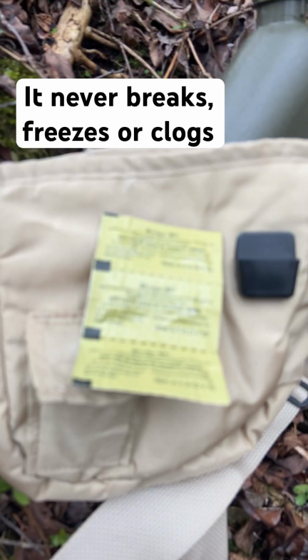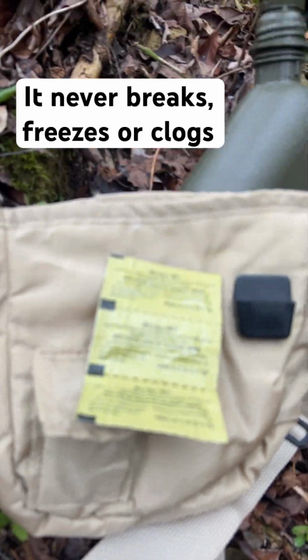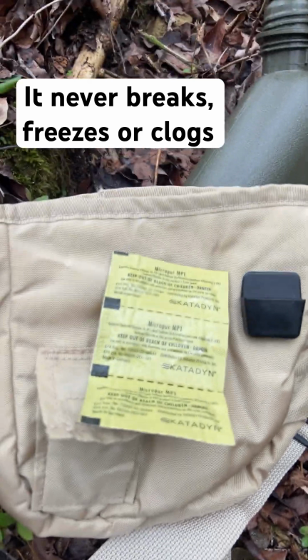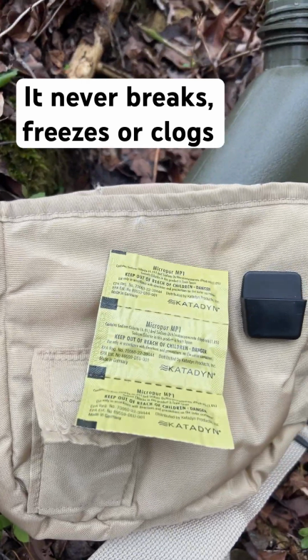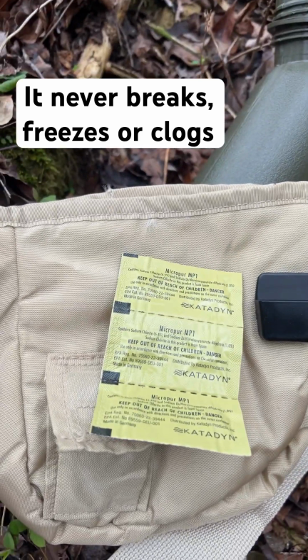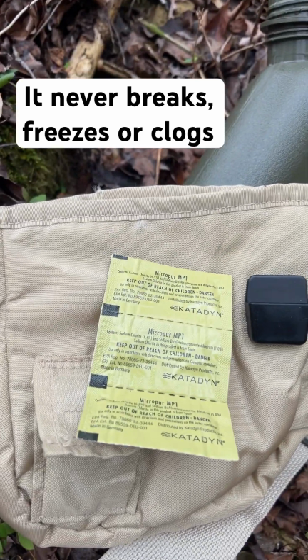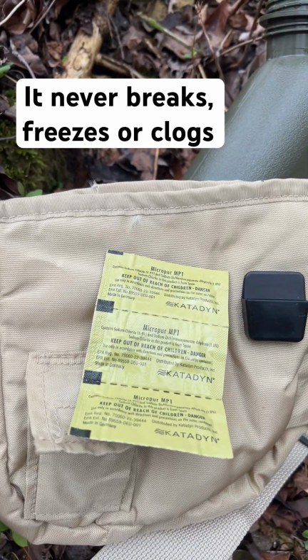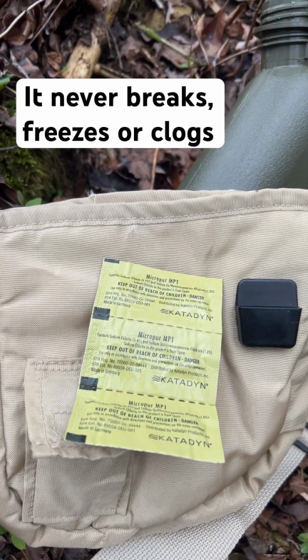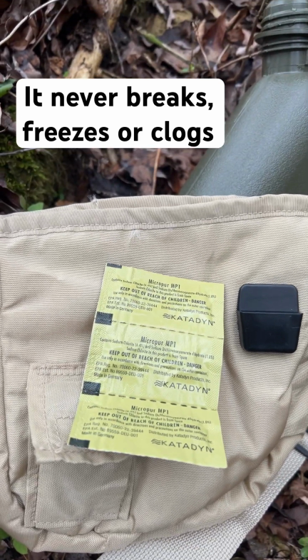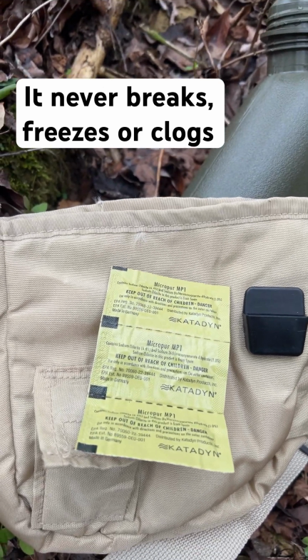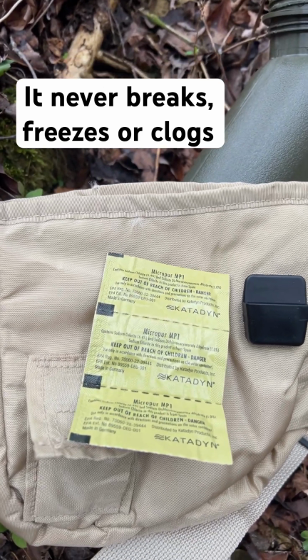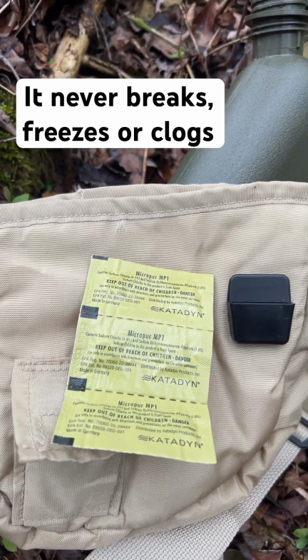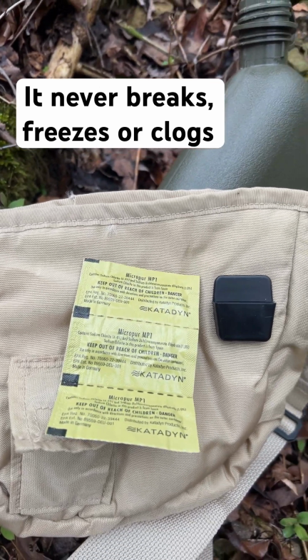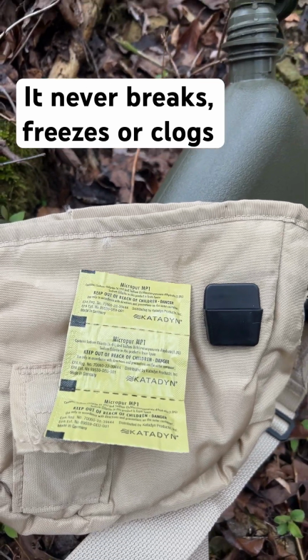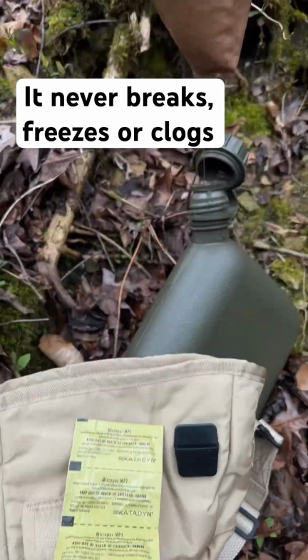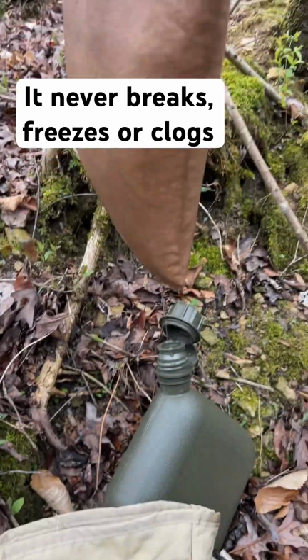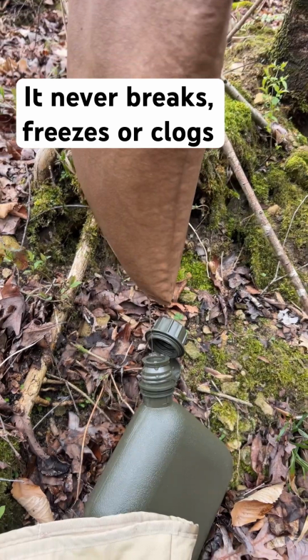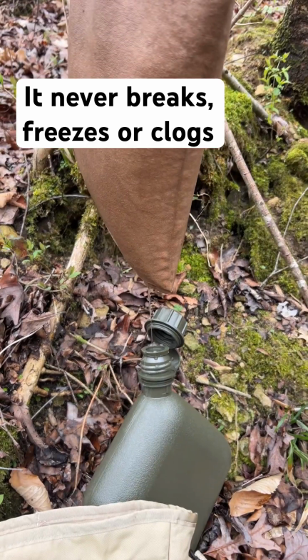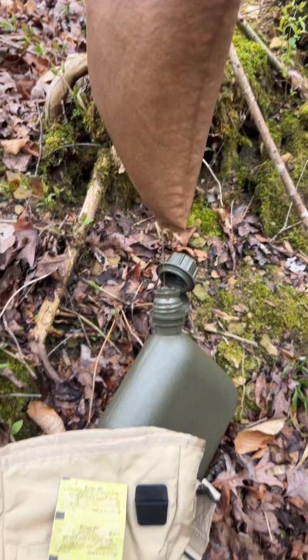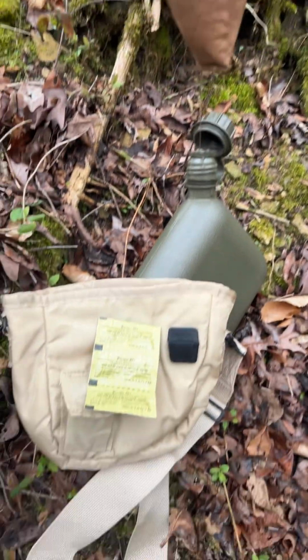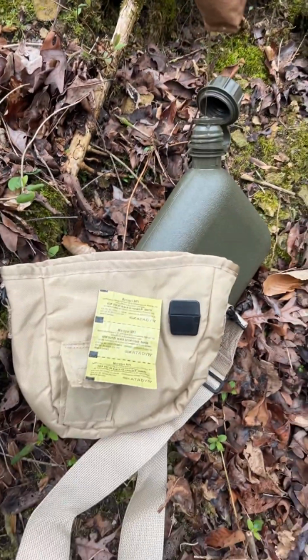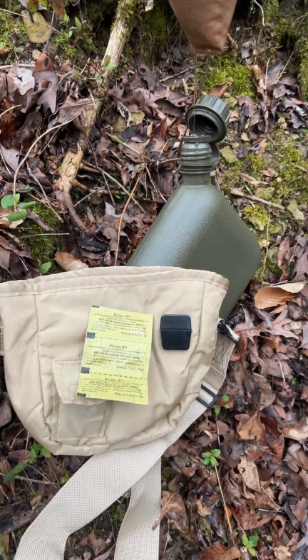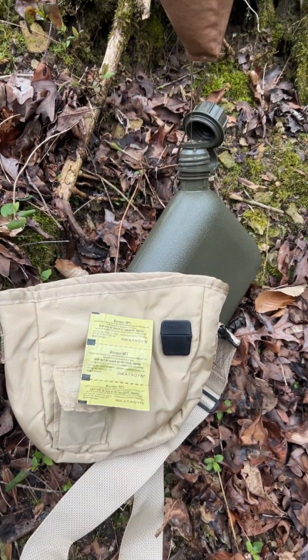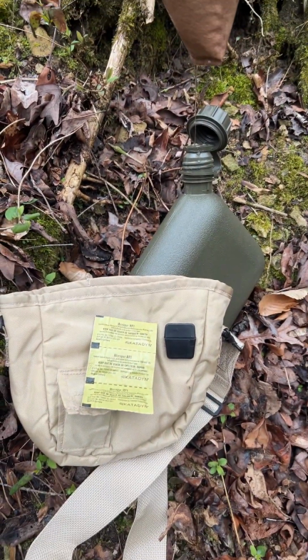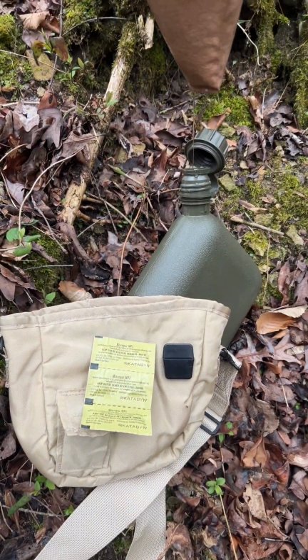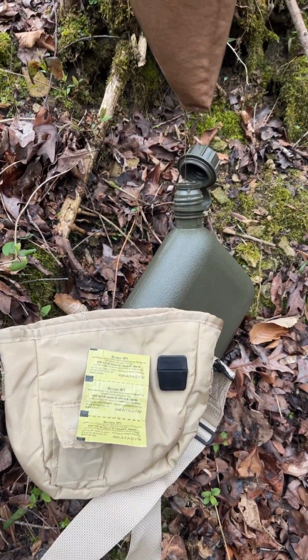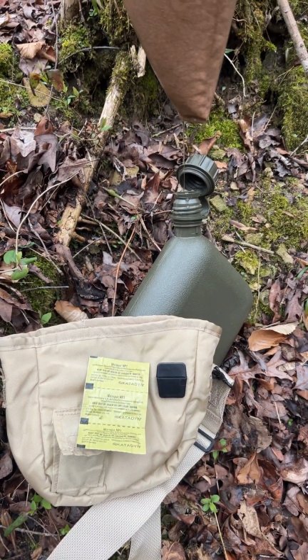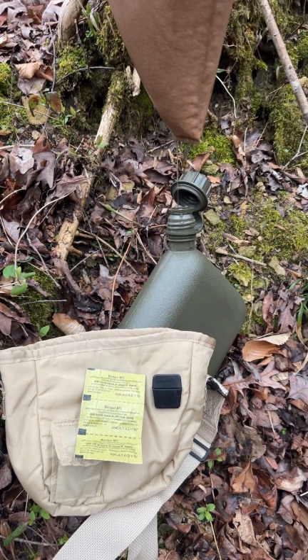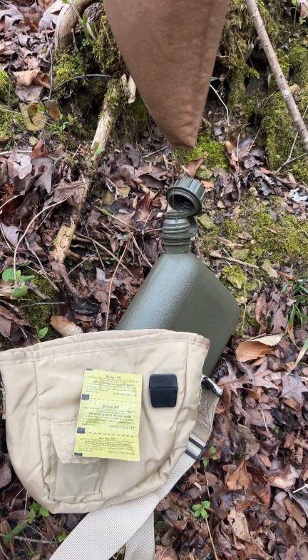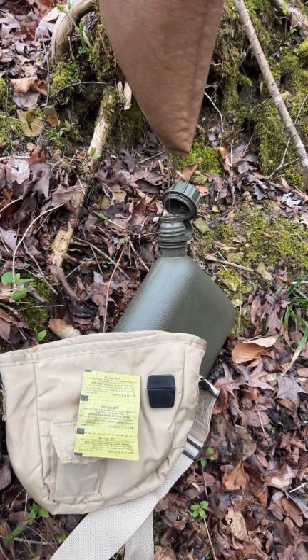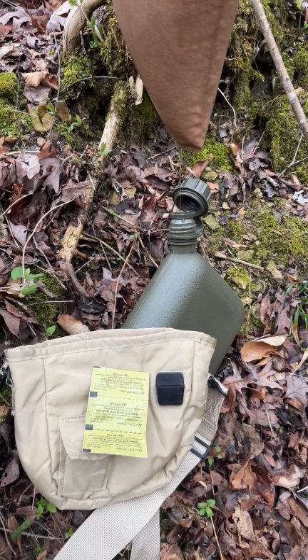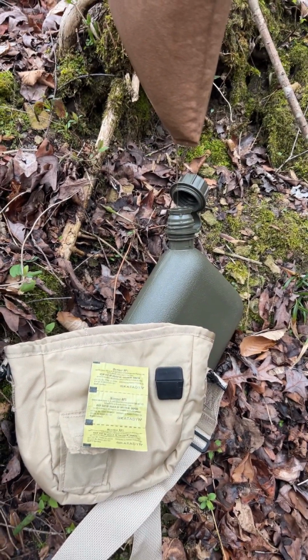I personally like to use Katadyn Micropure chlorine dioxide as a chemical disinfectant. It doesn't have the iodine smell and taste and all of that. It's very effective.